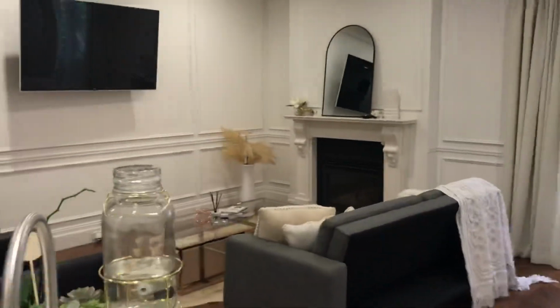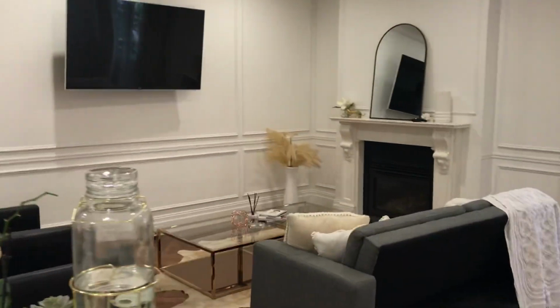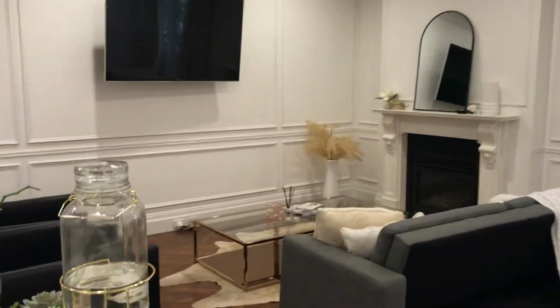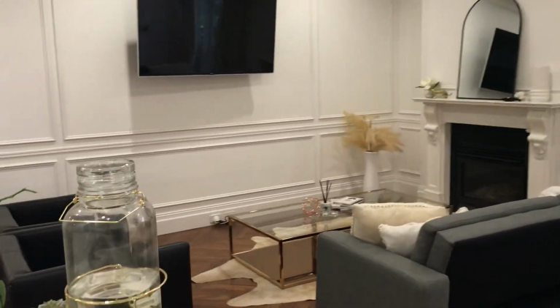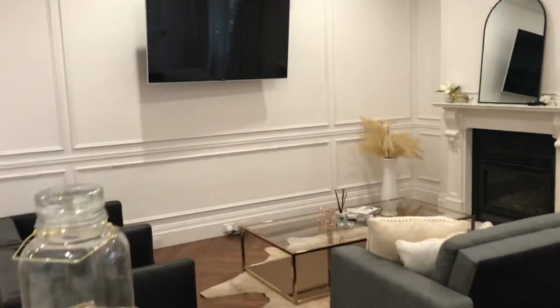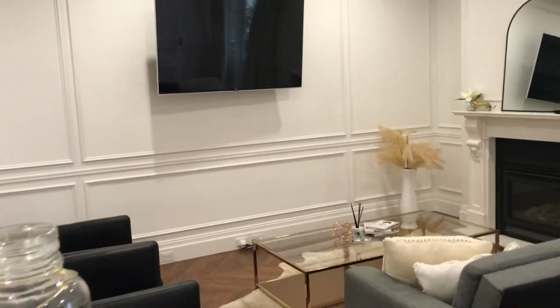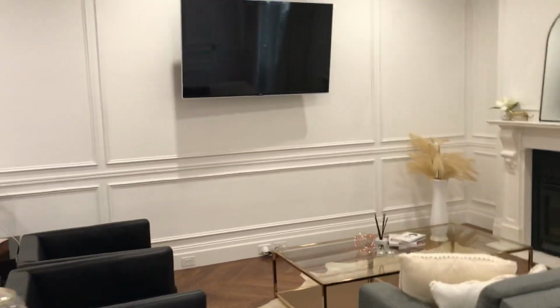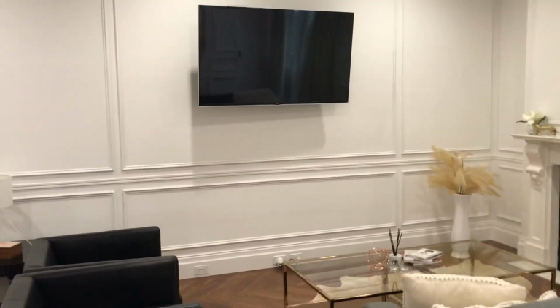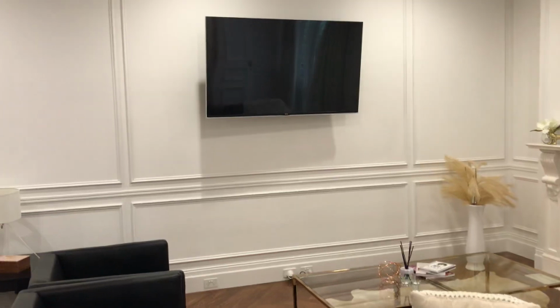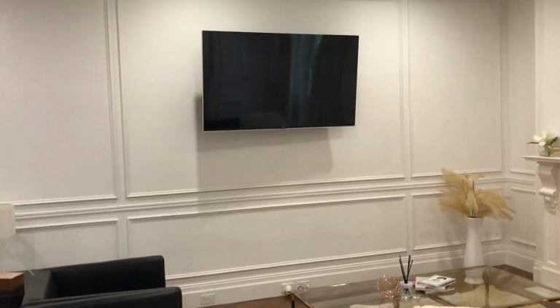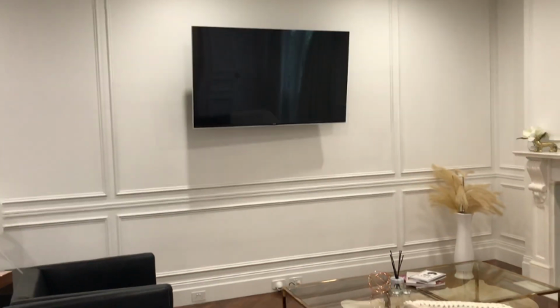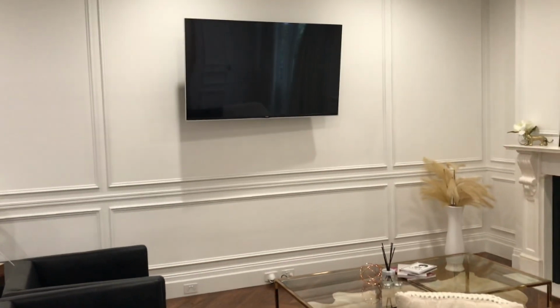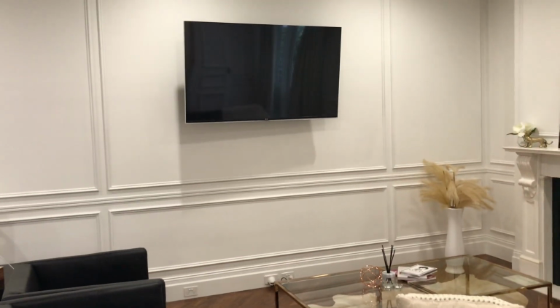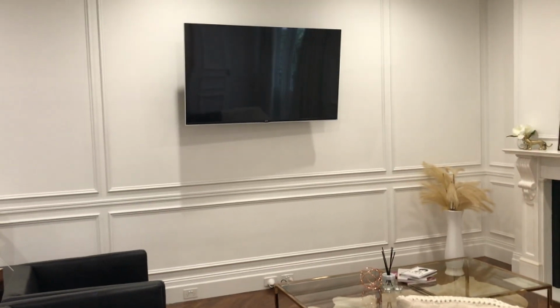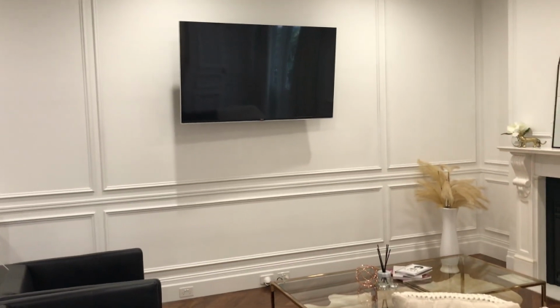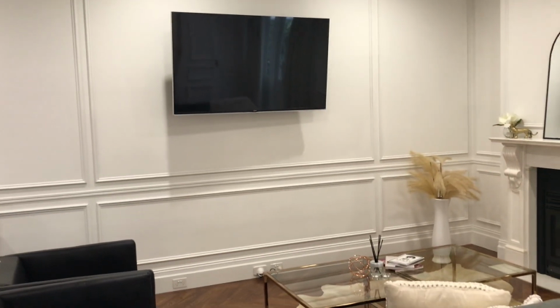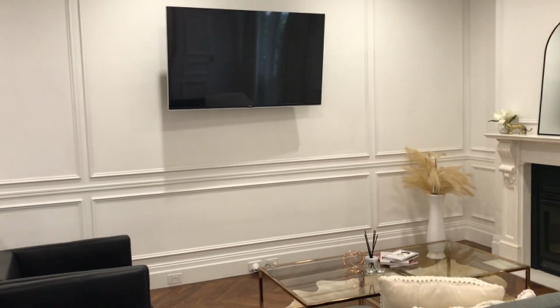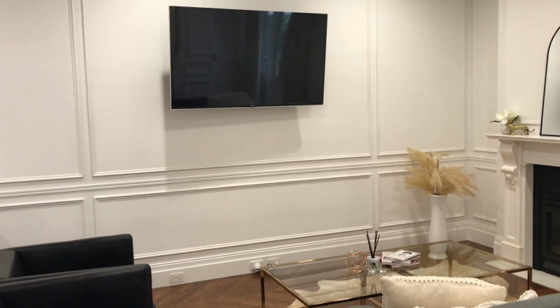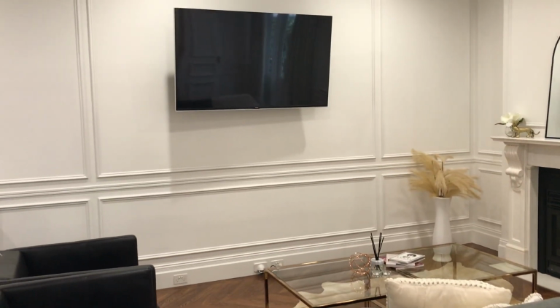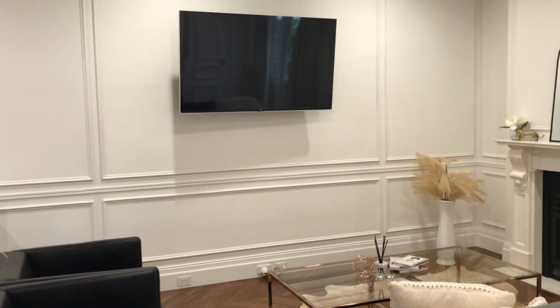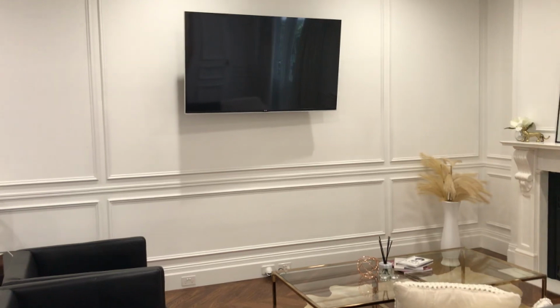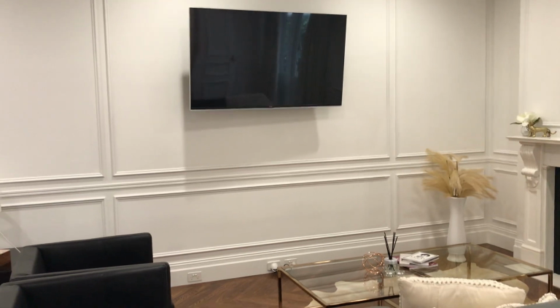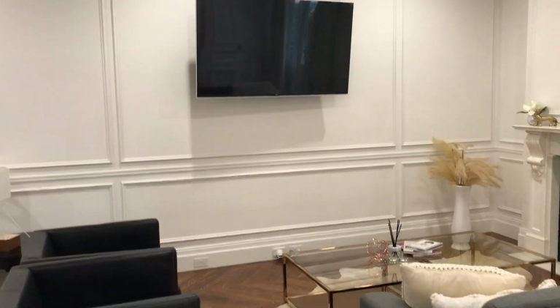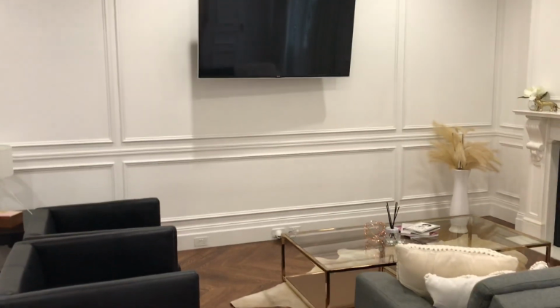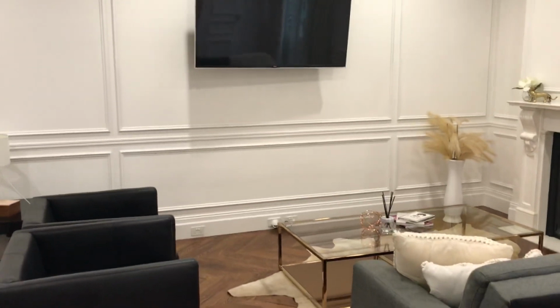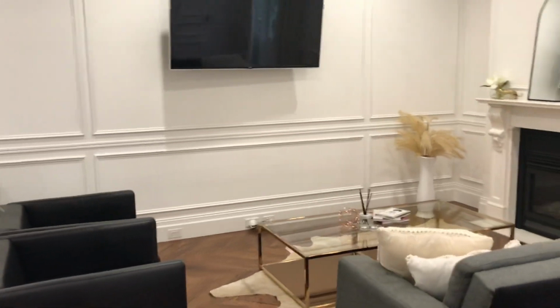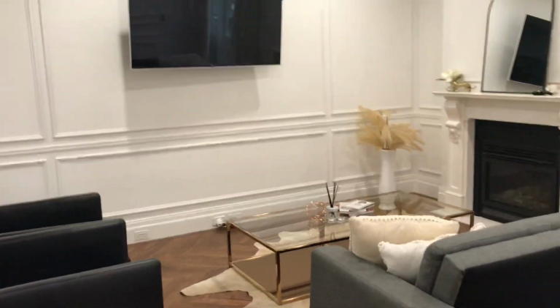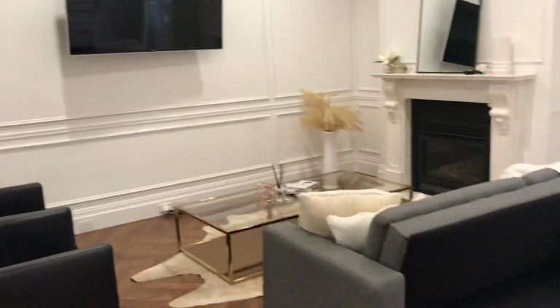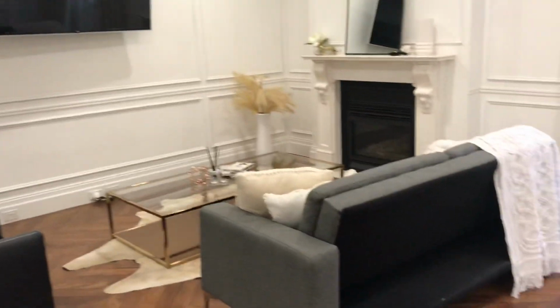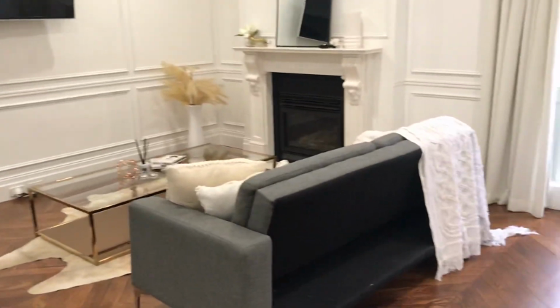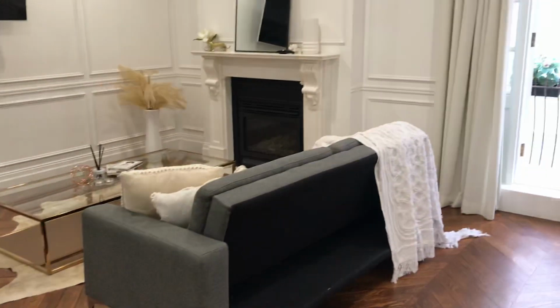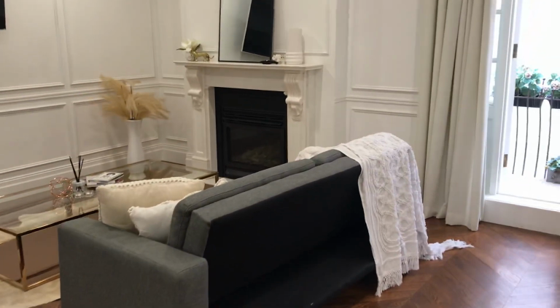The lounge area currently has the tenant's TV mounted to the wall. The TV will be removed, however the bracket can stay or be removed depending on your preference.